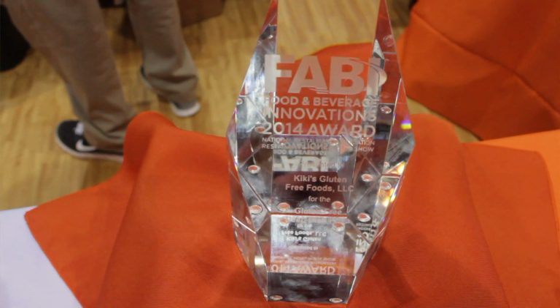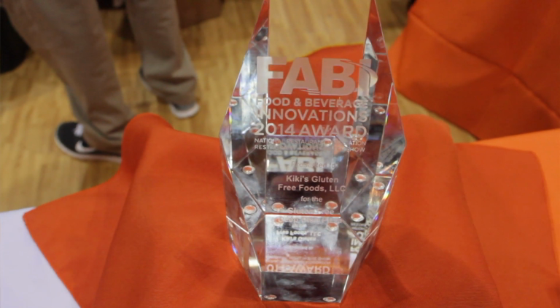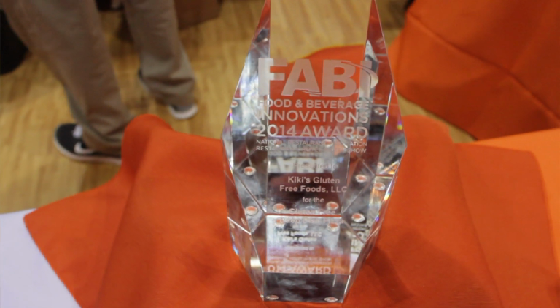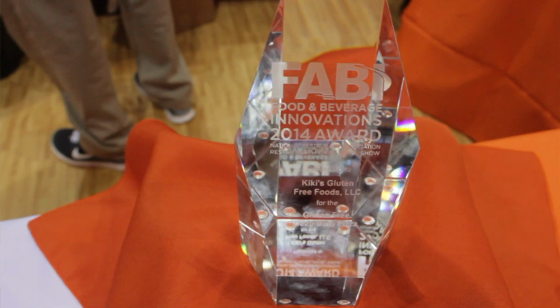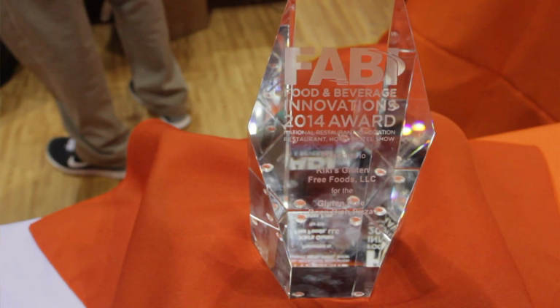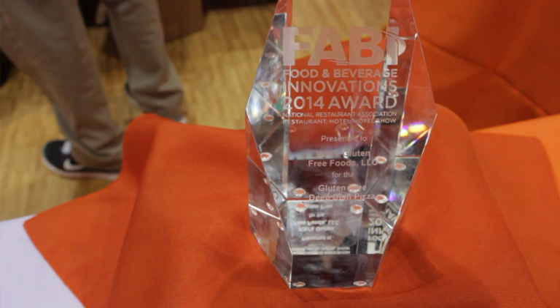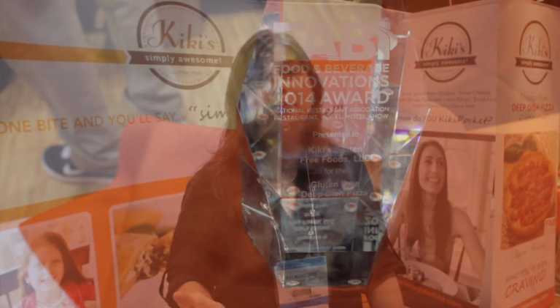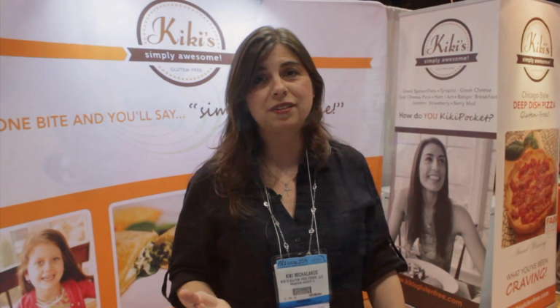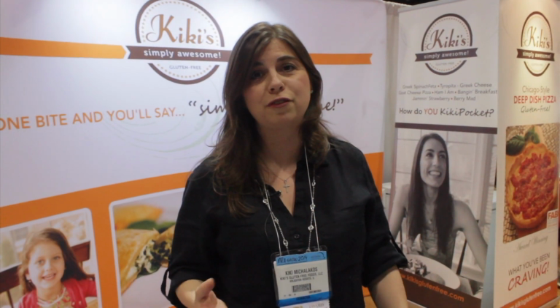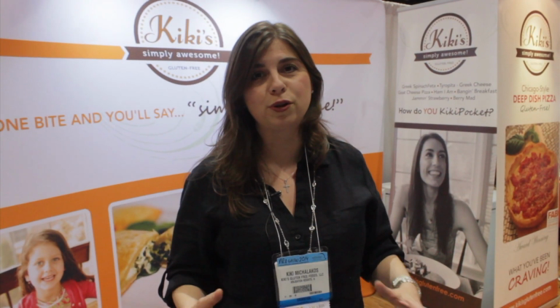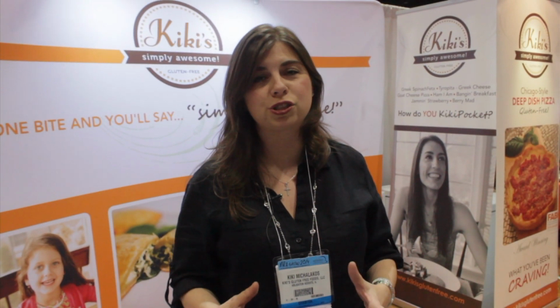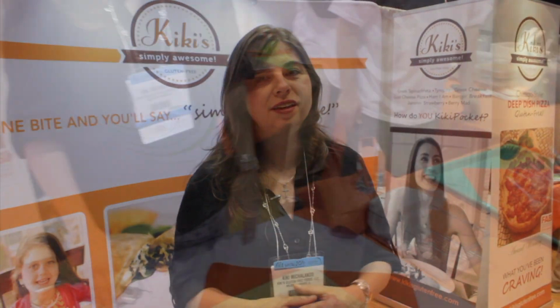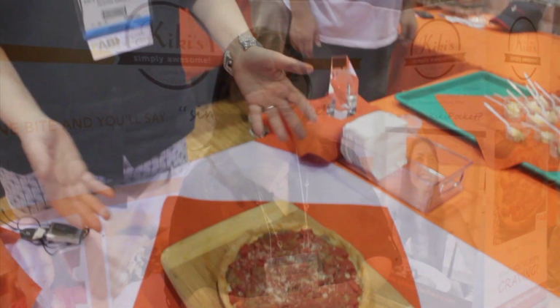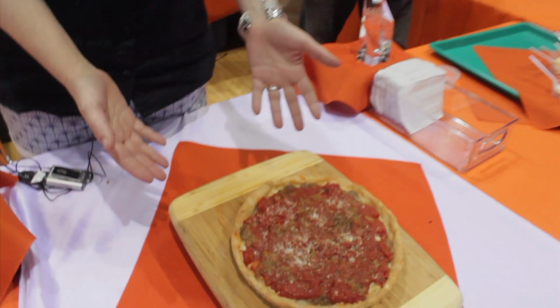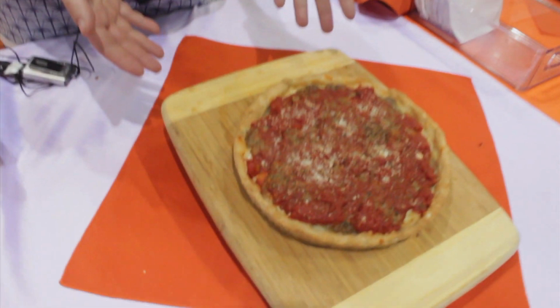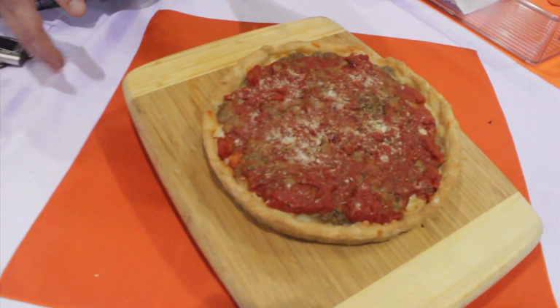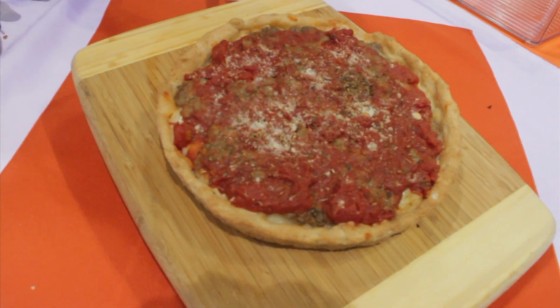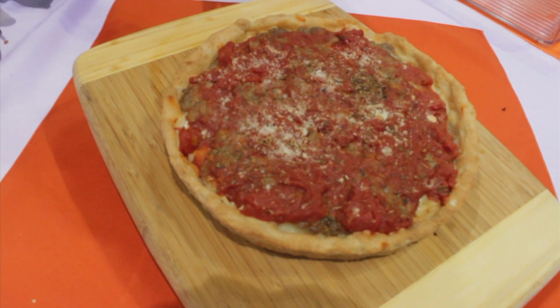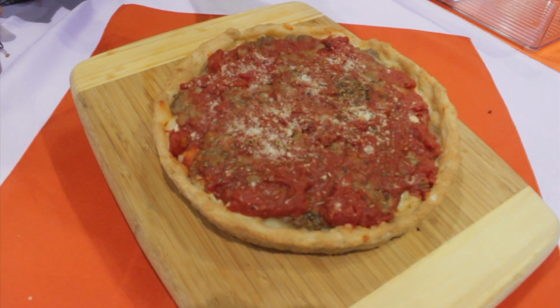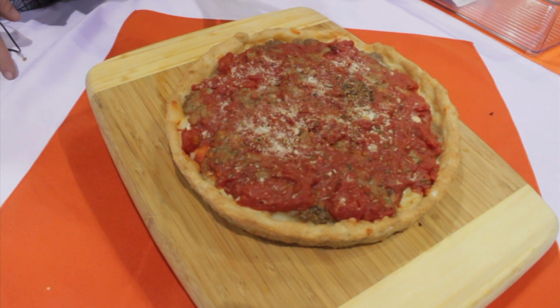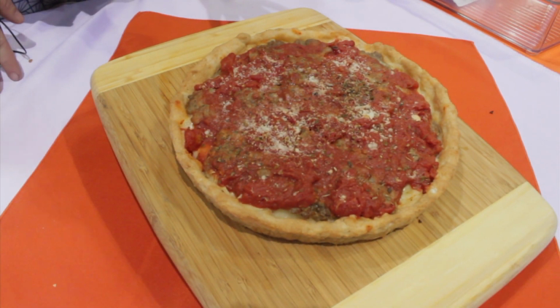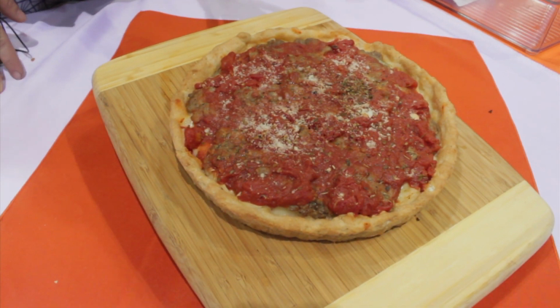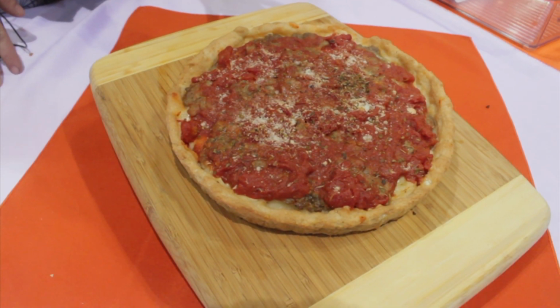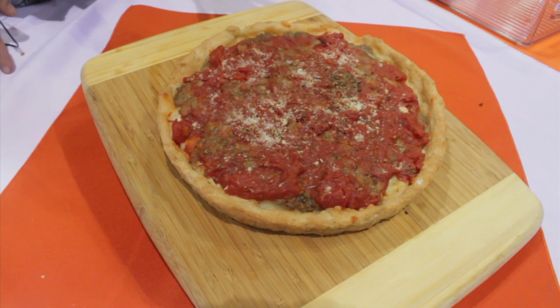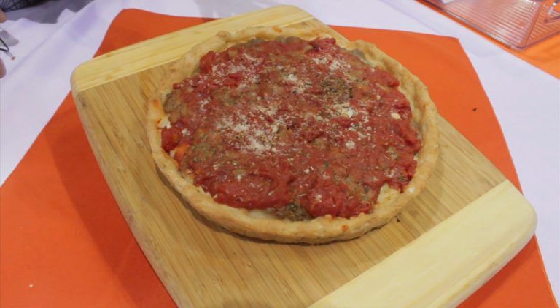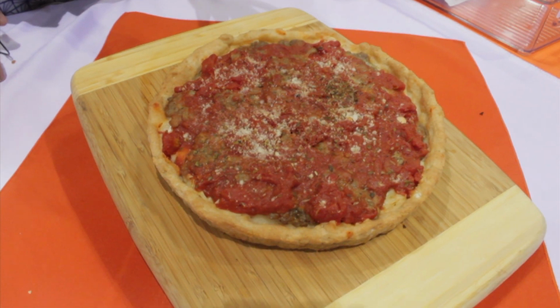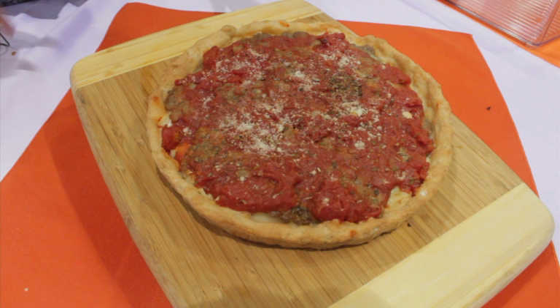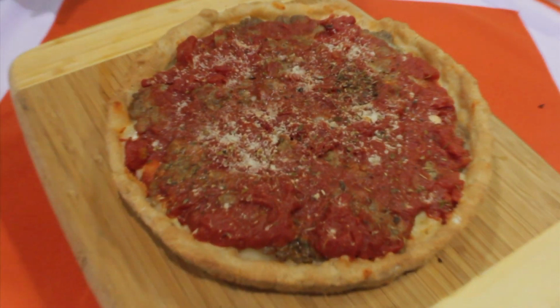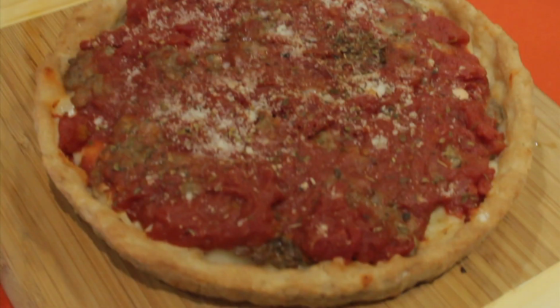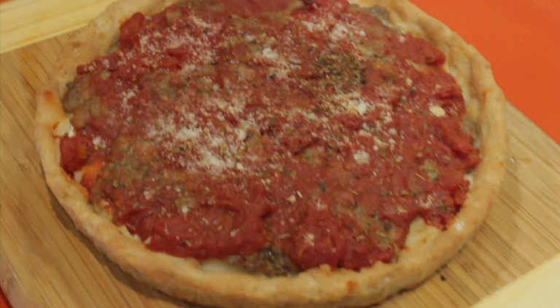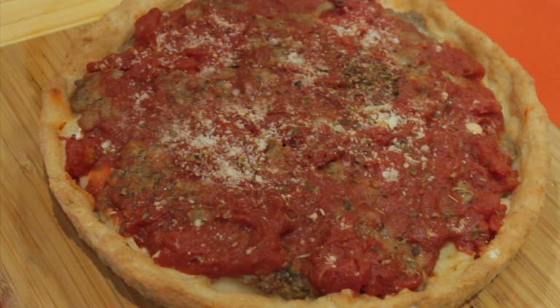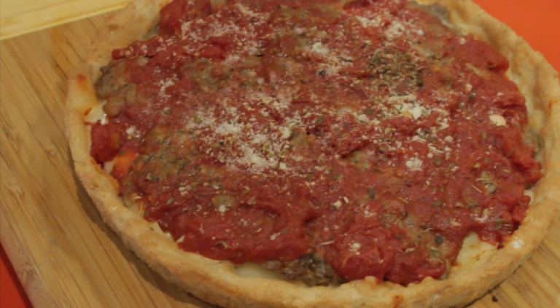This is the first gluten-free deep dish available commercially. This is our deep dish gluten-free pizza — it's our sausage version, and it comes in a 10-inch pizza. We also make a 6-inch pizza as well.